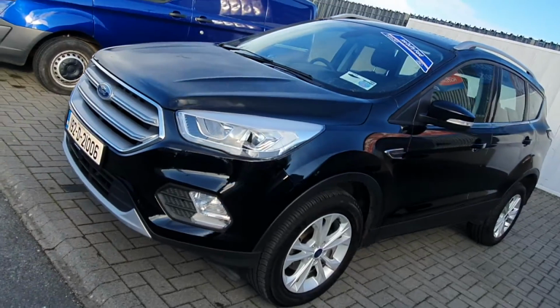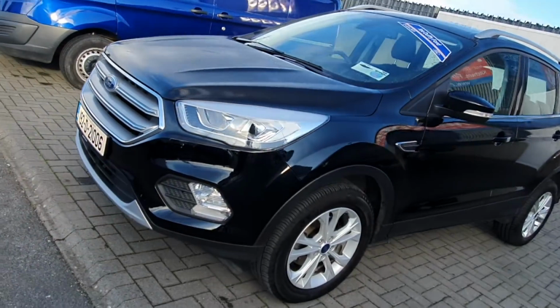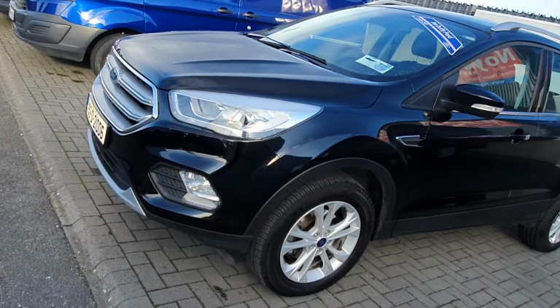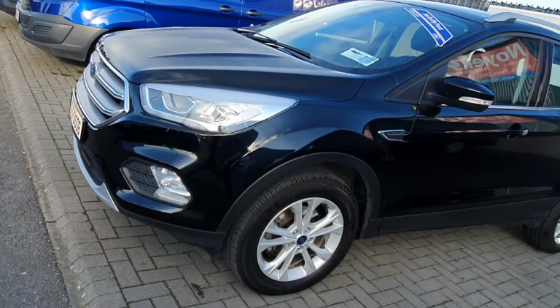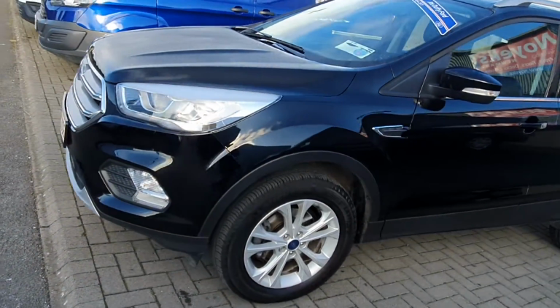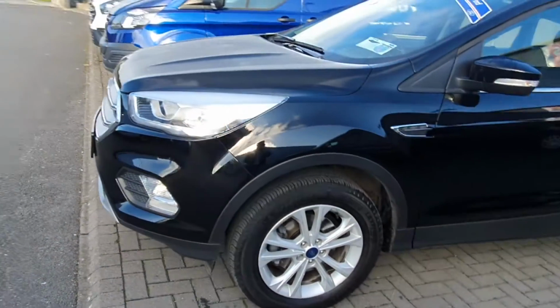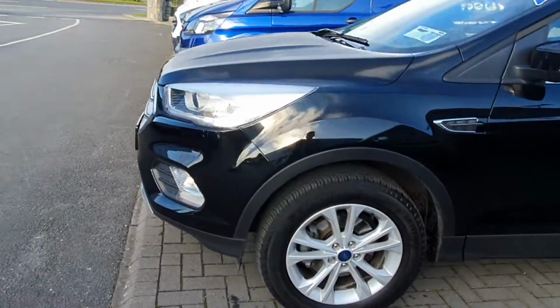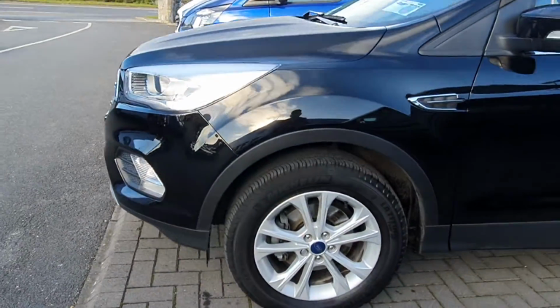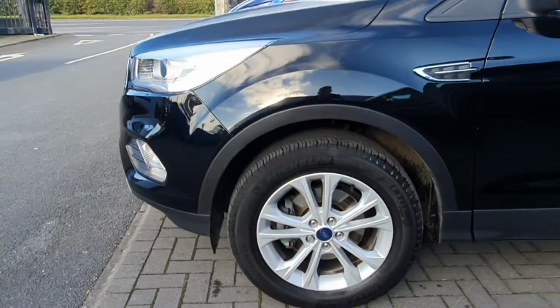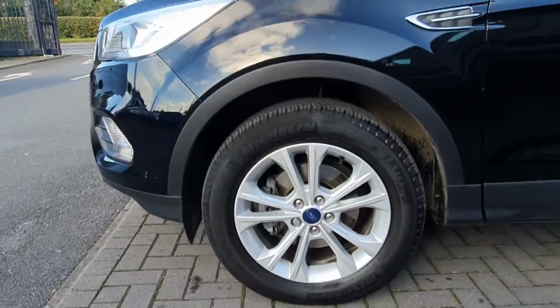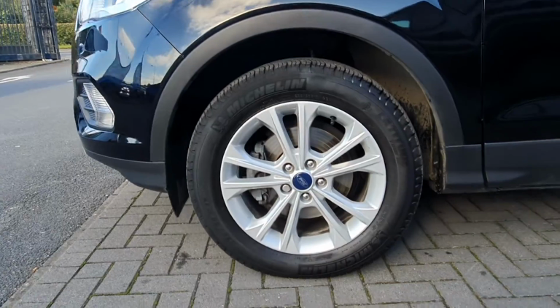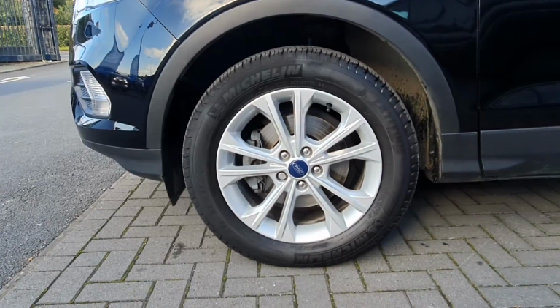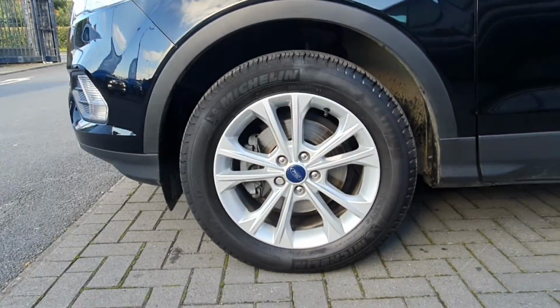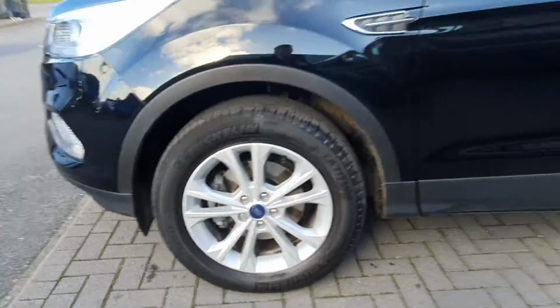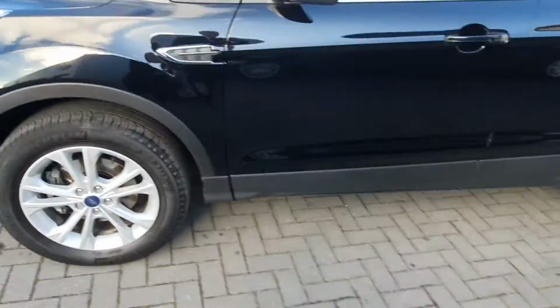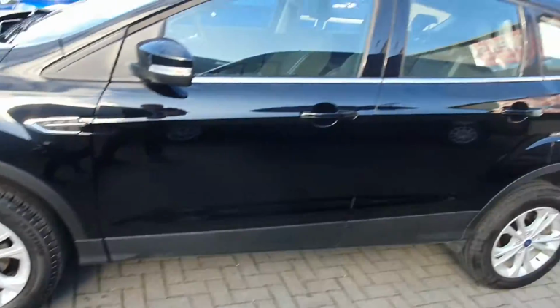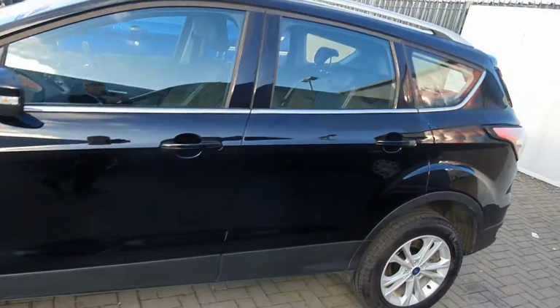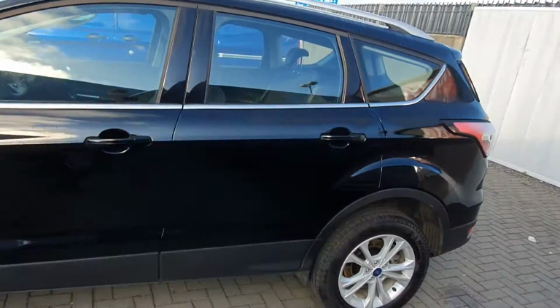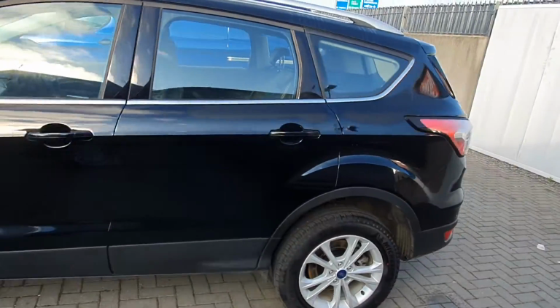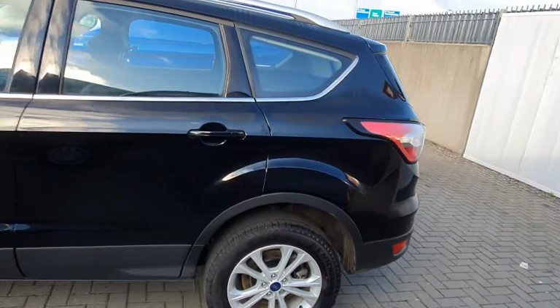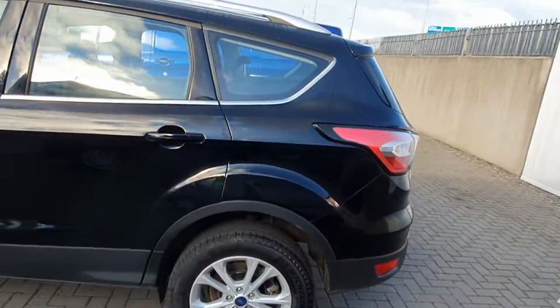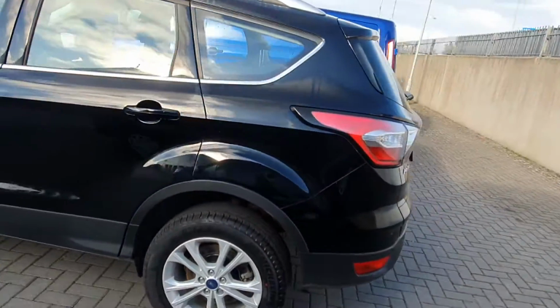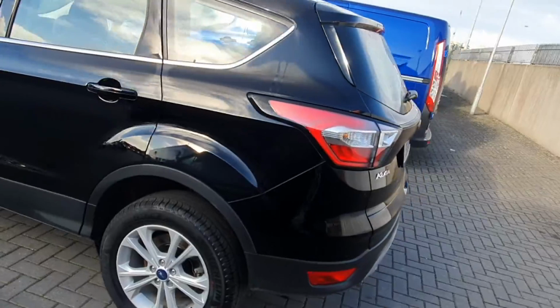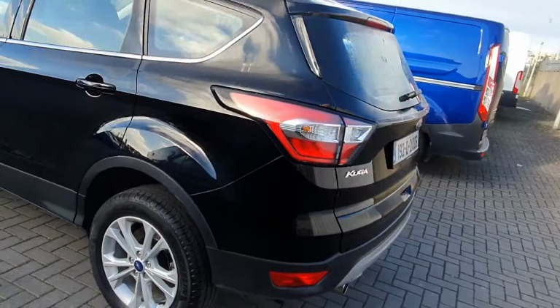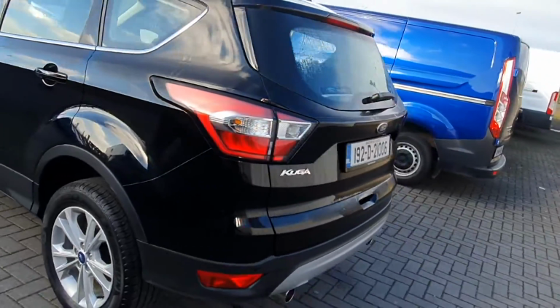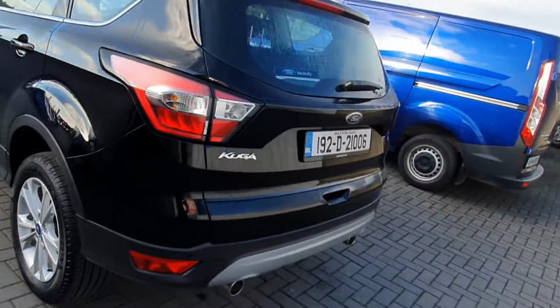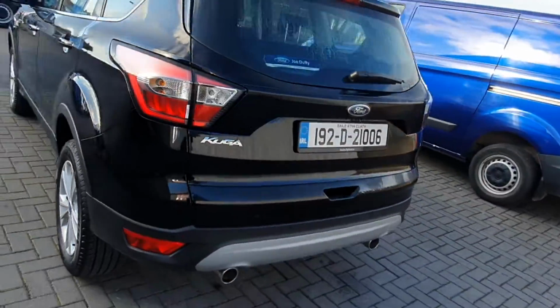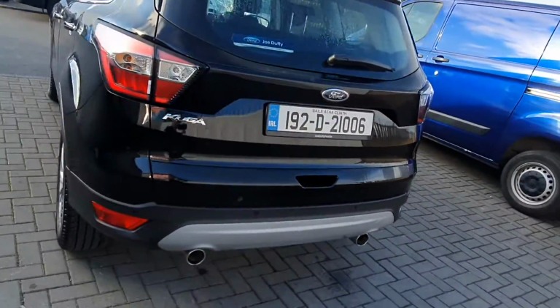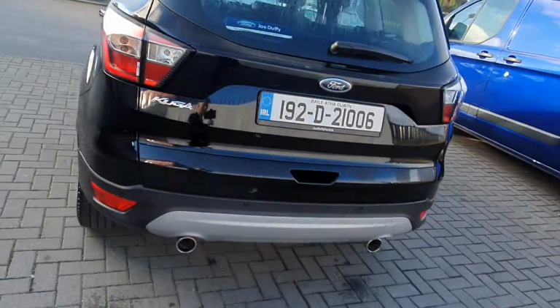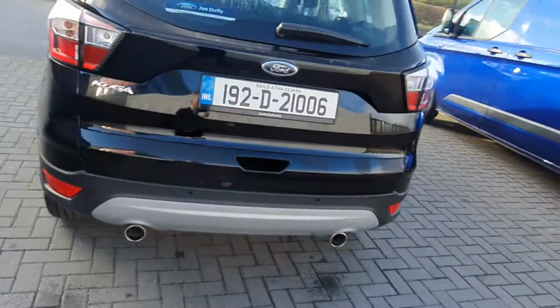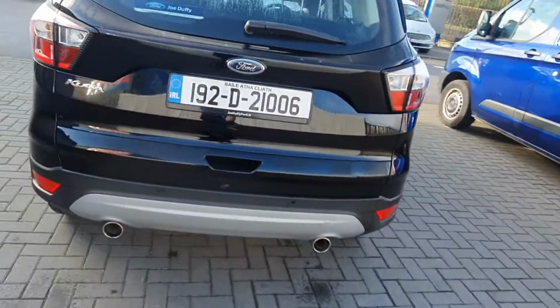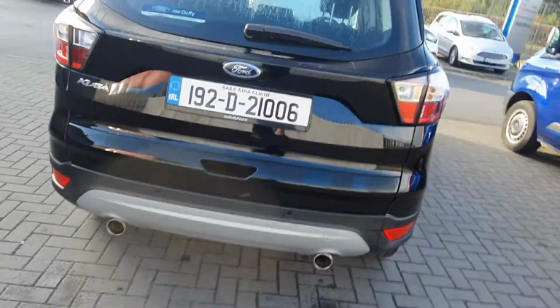In the front of this car we have front fog lights and these lovely 17 inch alloy wheels. Walking around to the back of the car, we have our rear fog lights with our rear parking sensors.